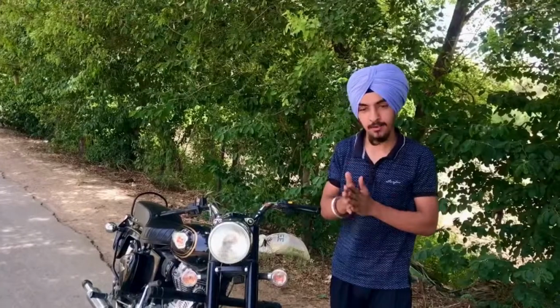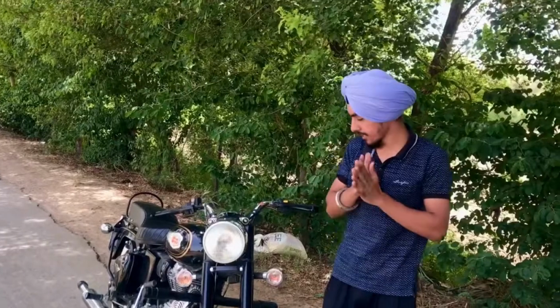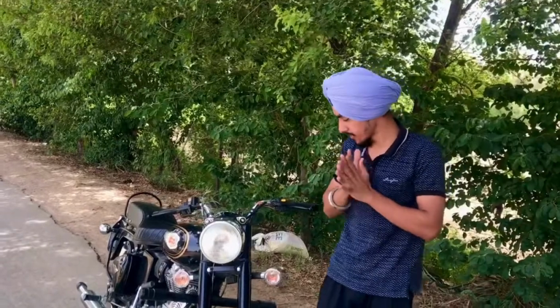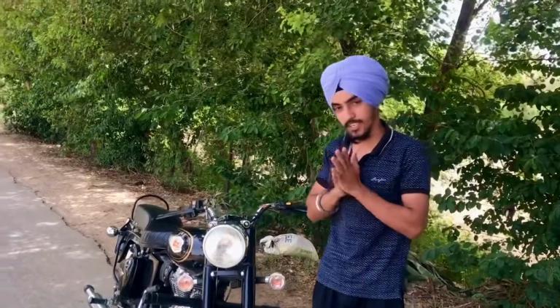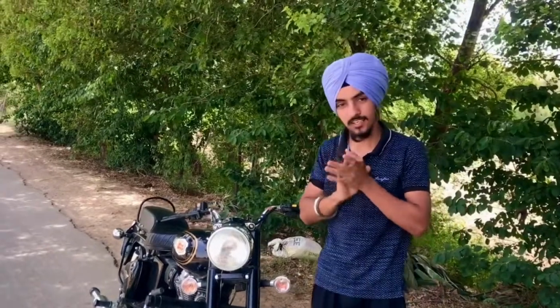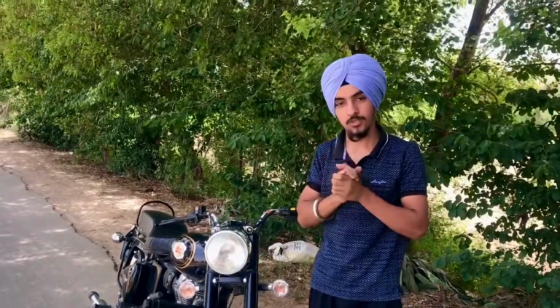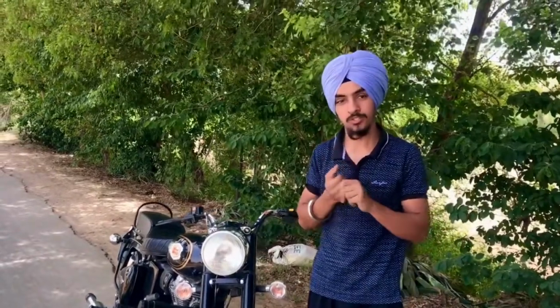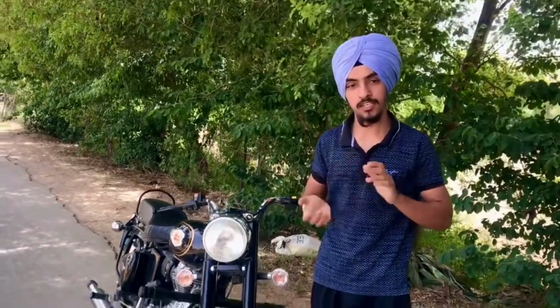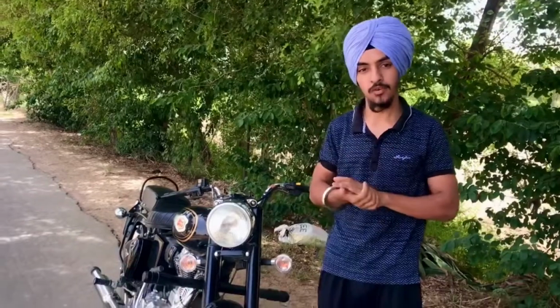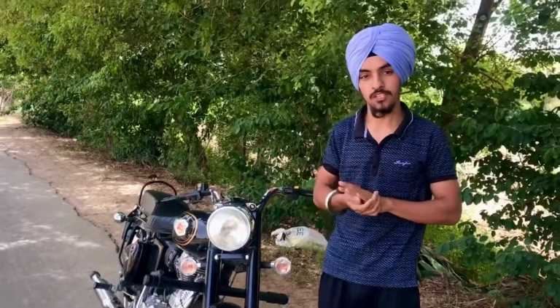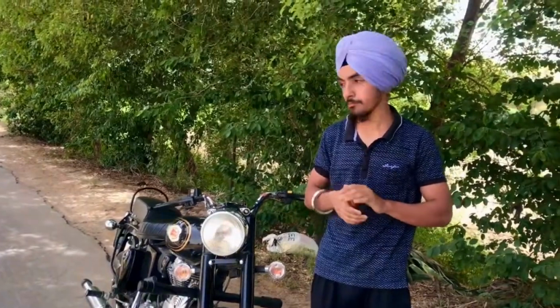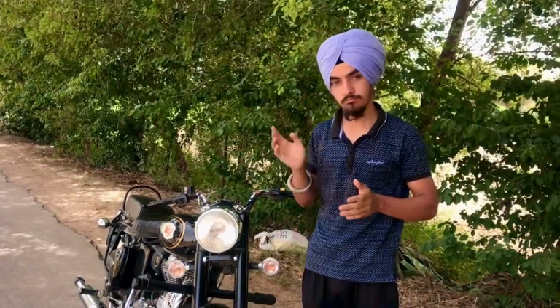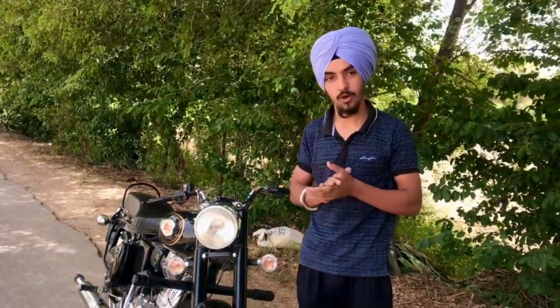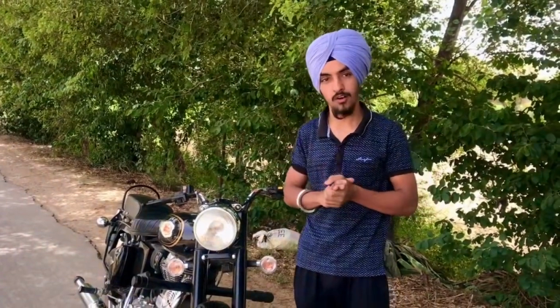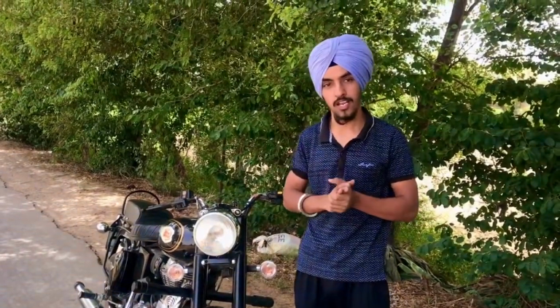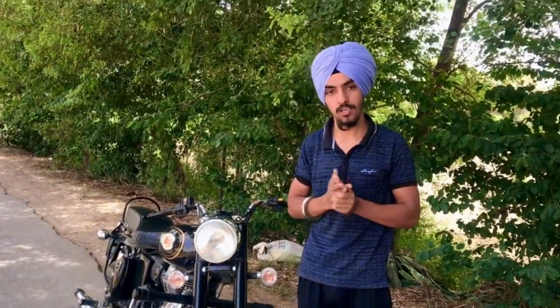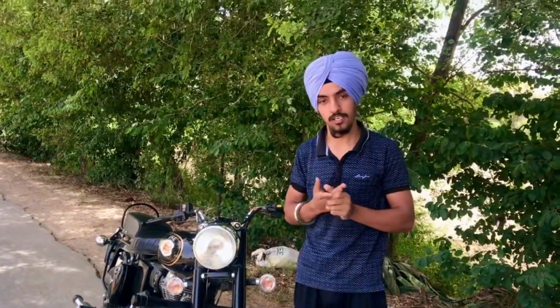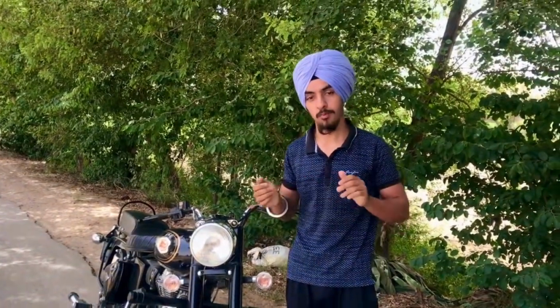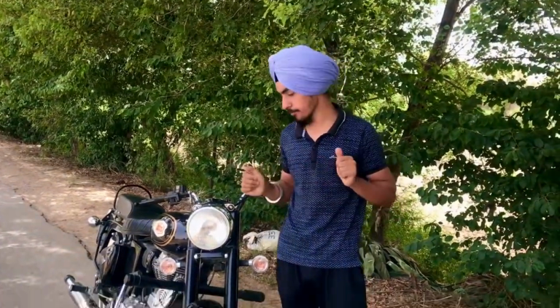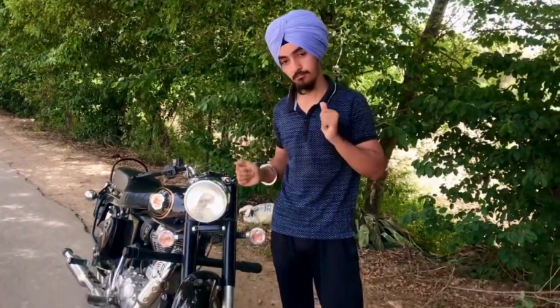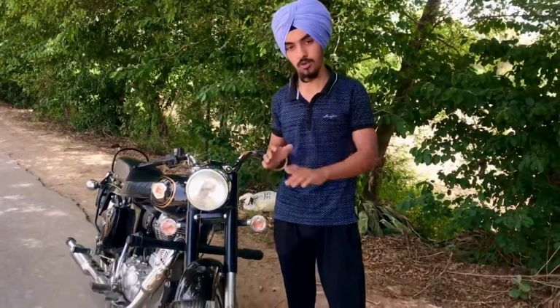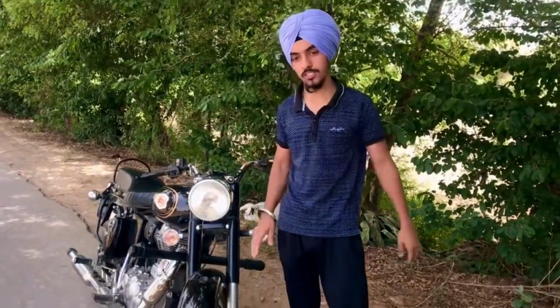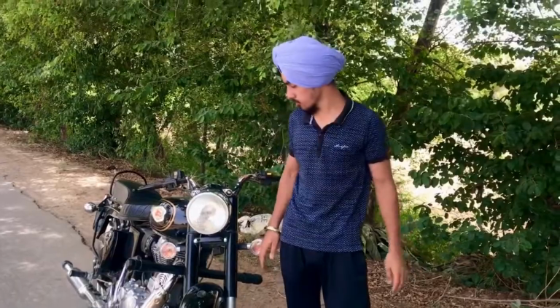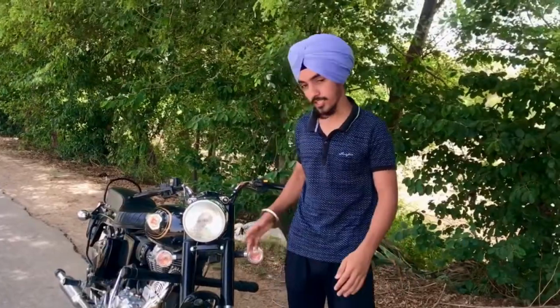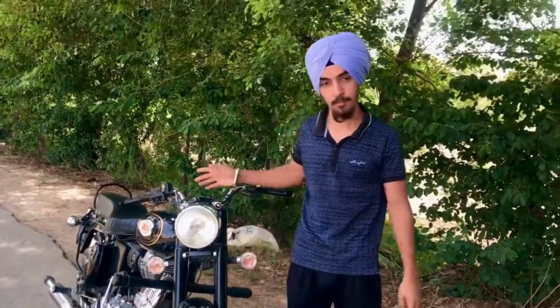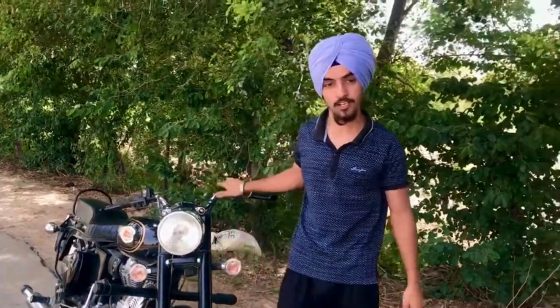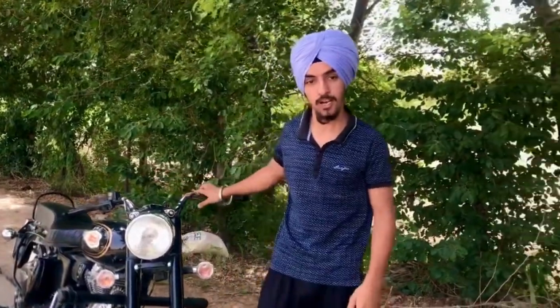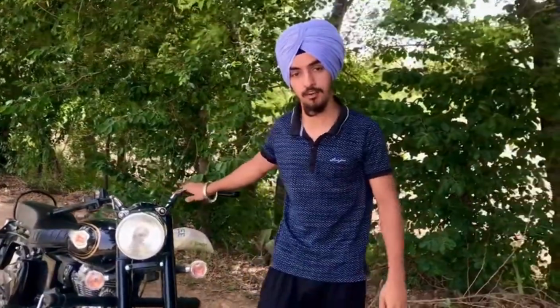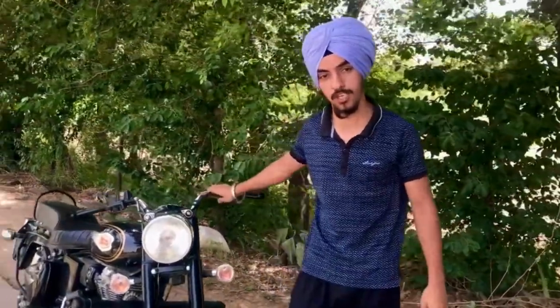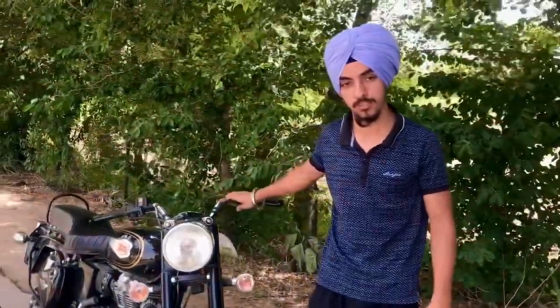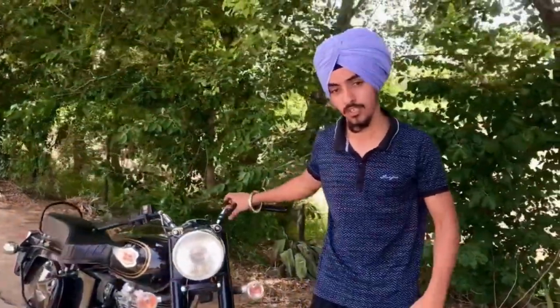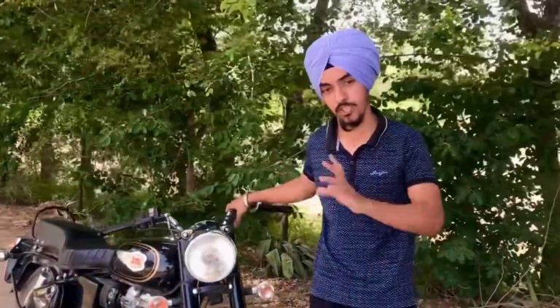You guys have to get to see the video. We're having a bit of time, we're having a lot of vlogs. We got a brand new bolt, so this is a review.